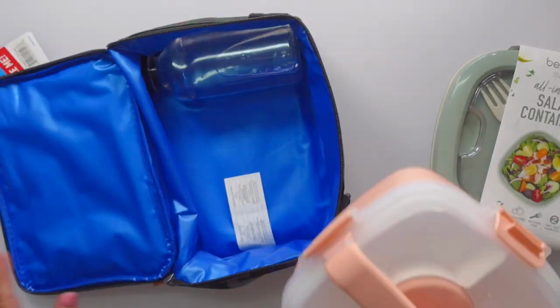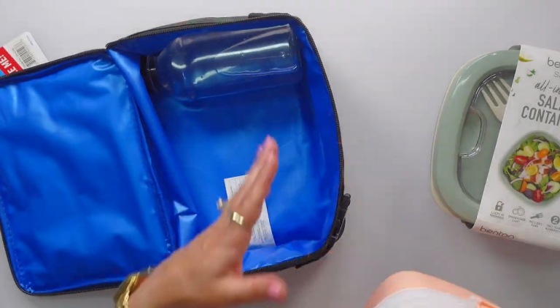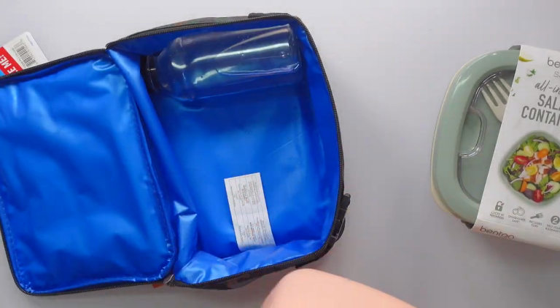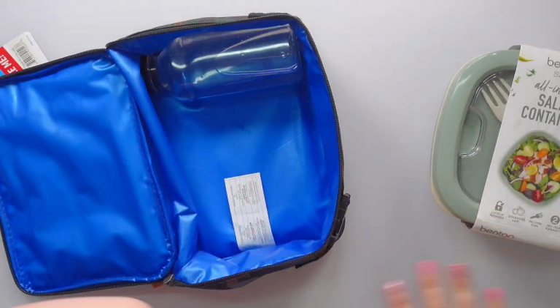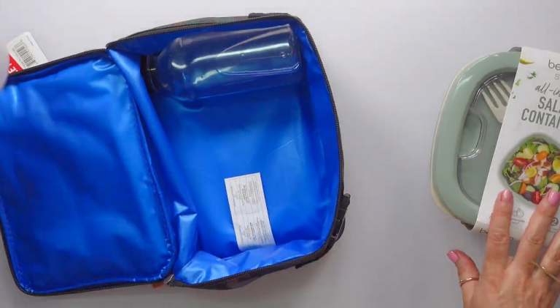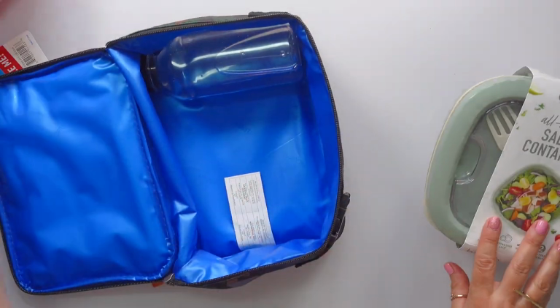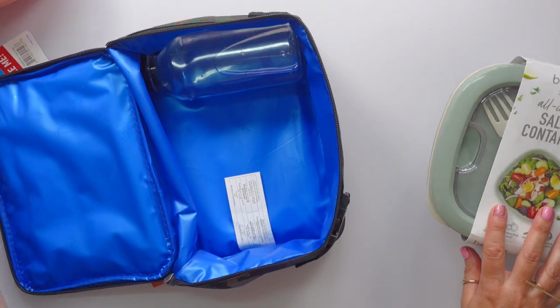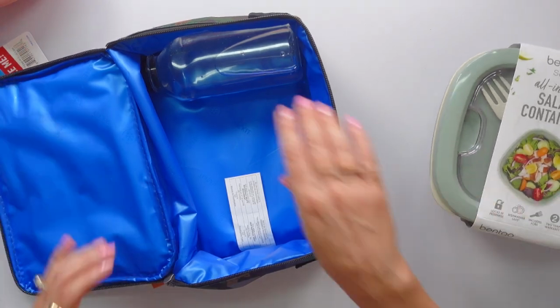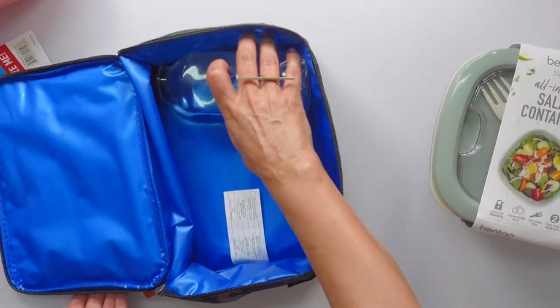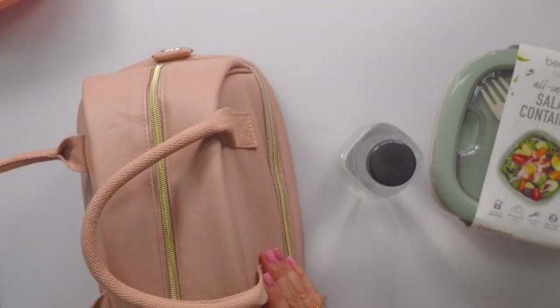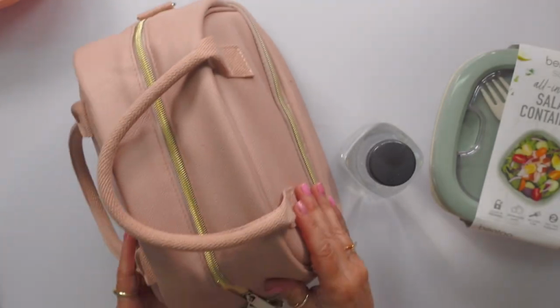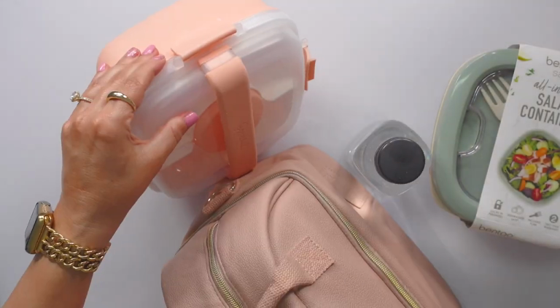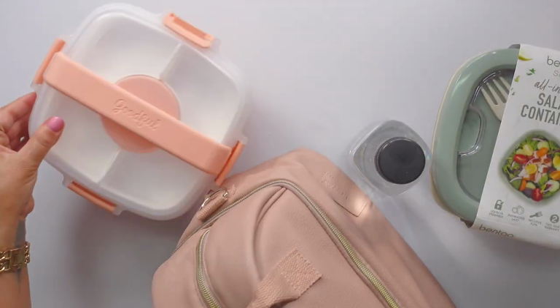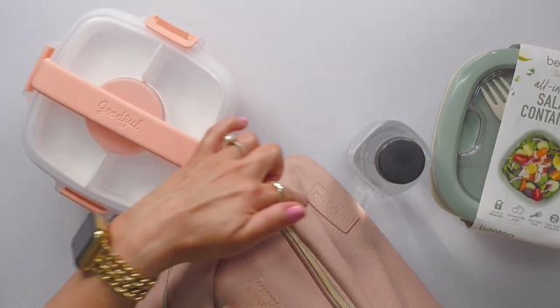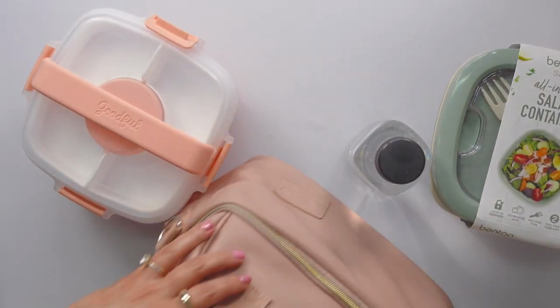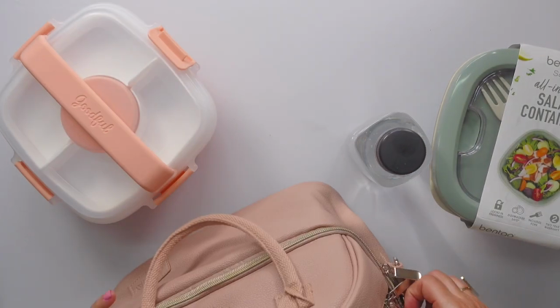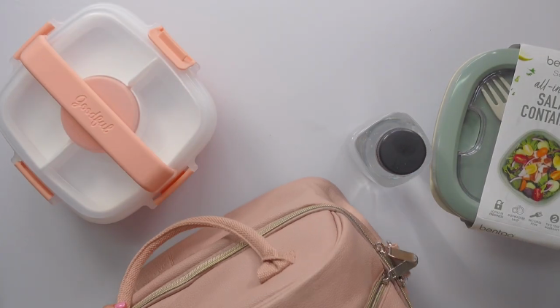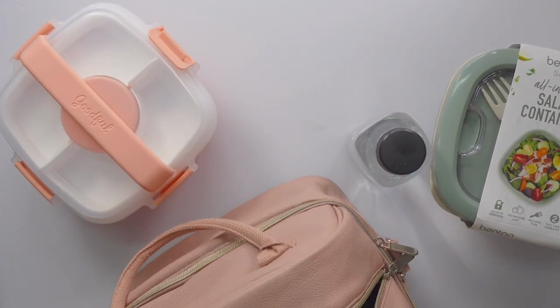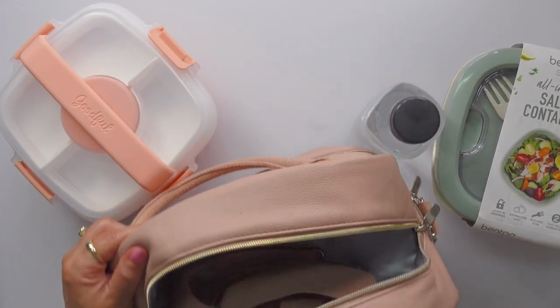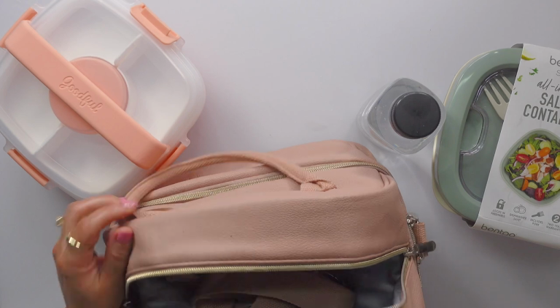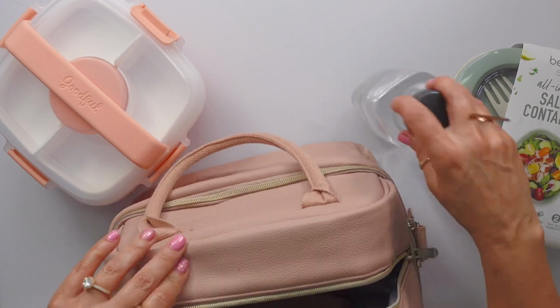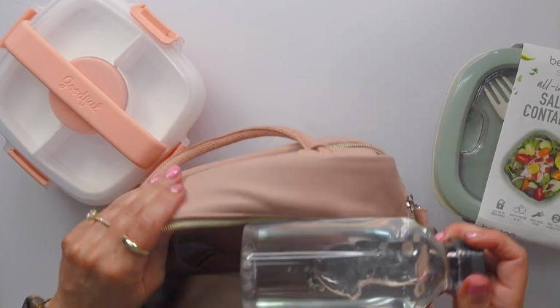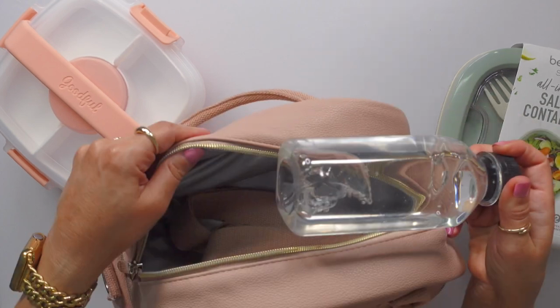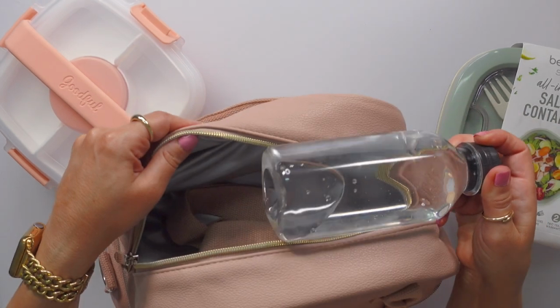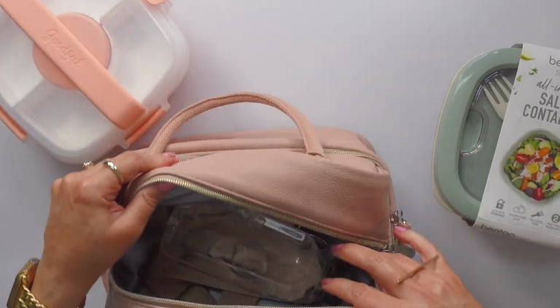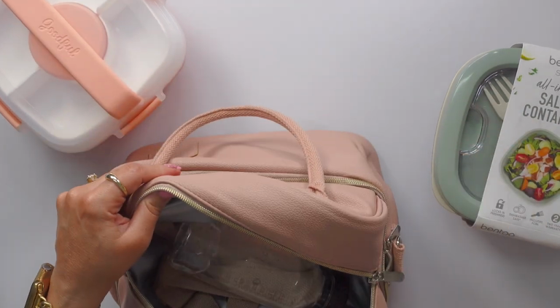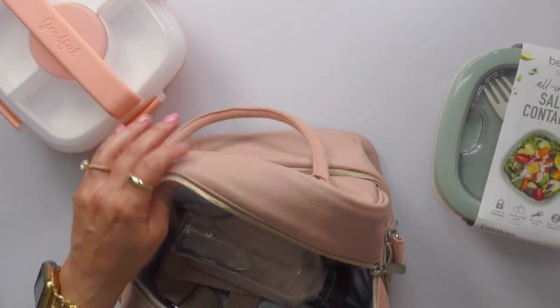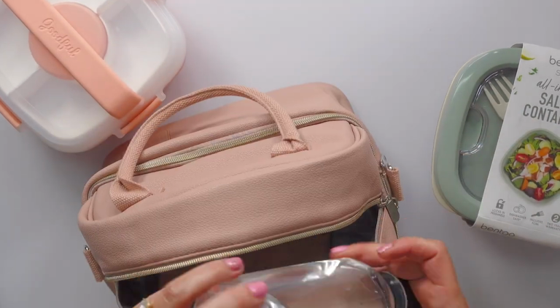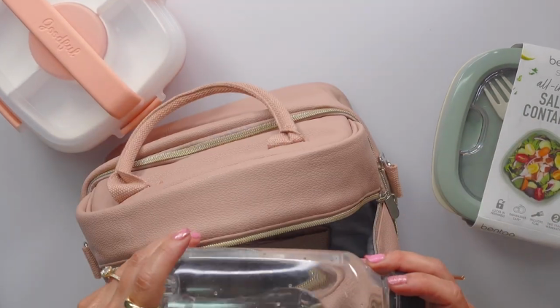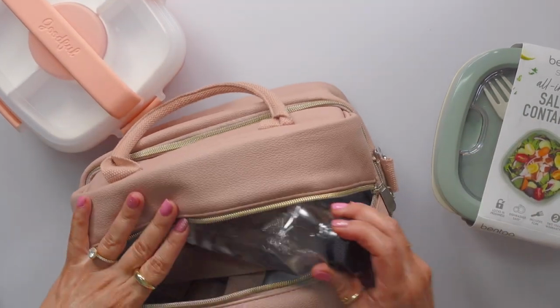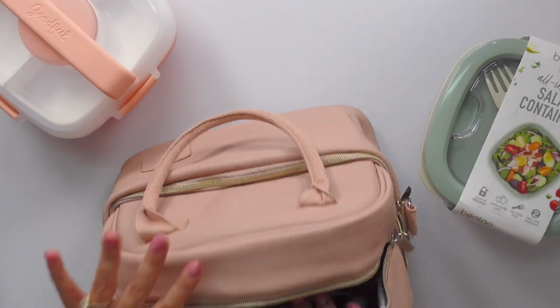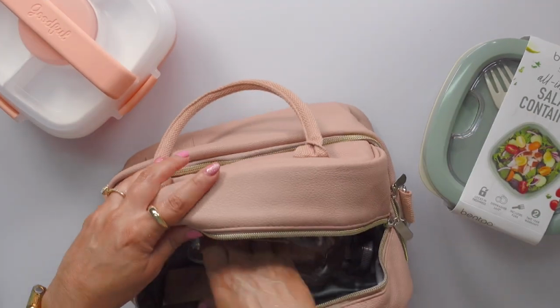I like to show you guys this kind of stuff because it's hard to tell online. My lunch bag fits down here, something that fits up here. I can fit like two of these in here with ice coolers. So, so happy.